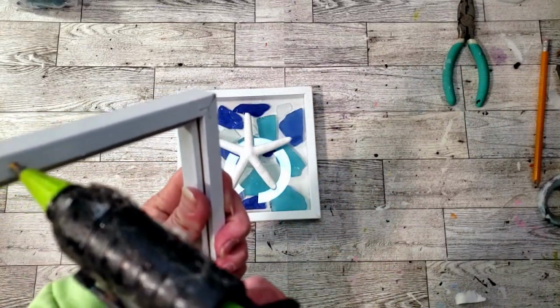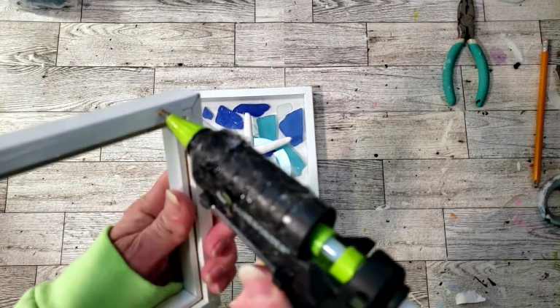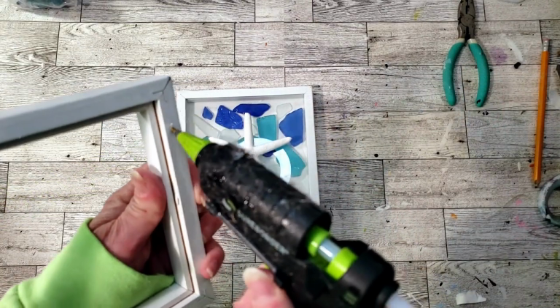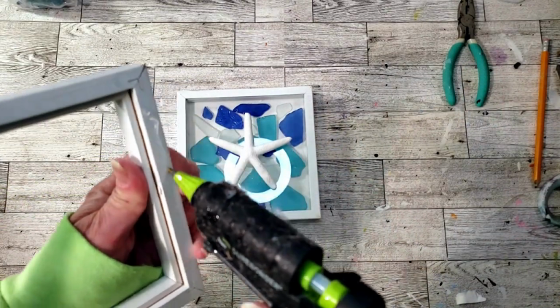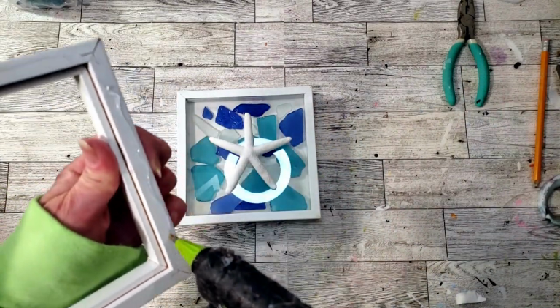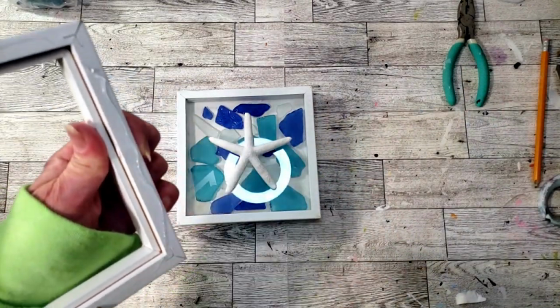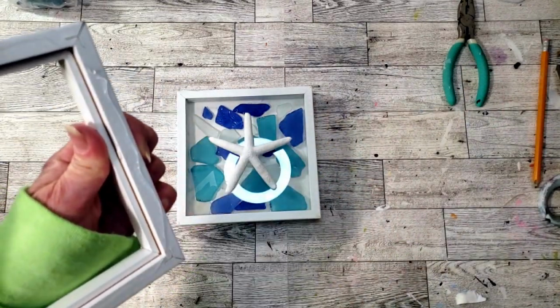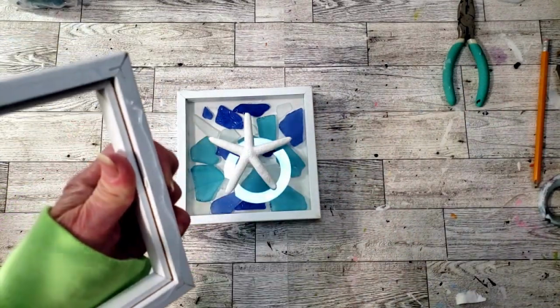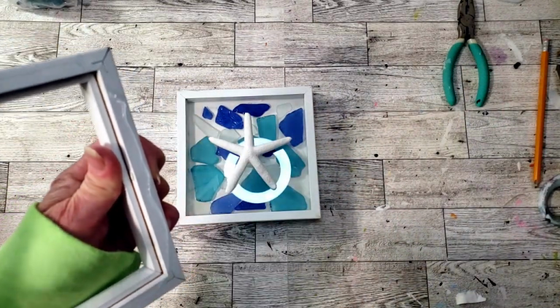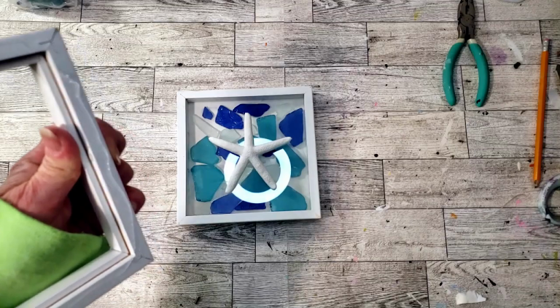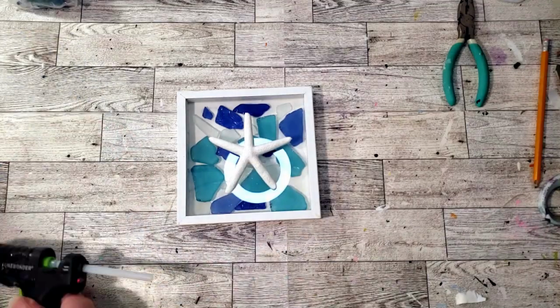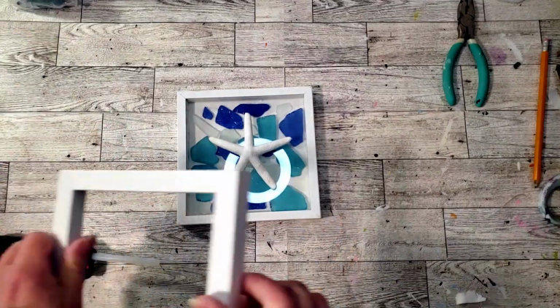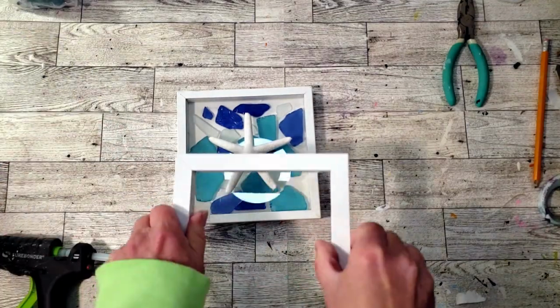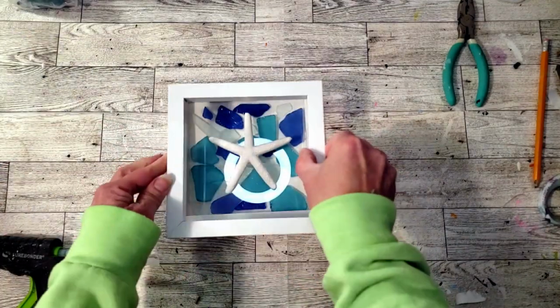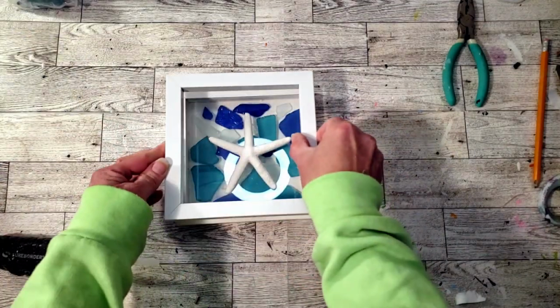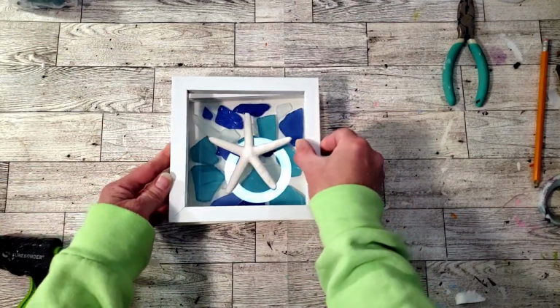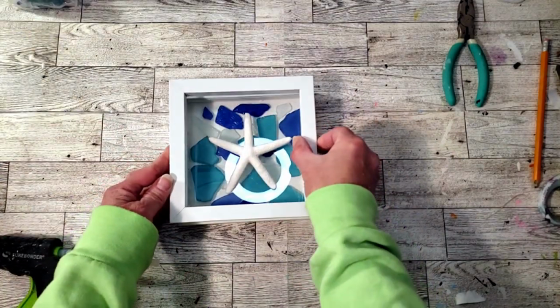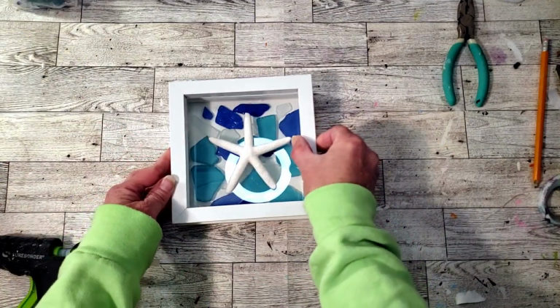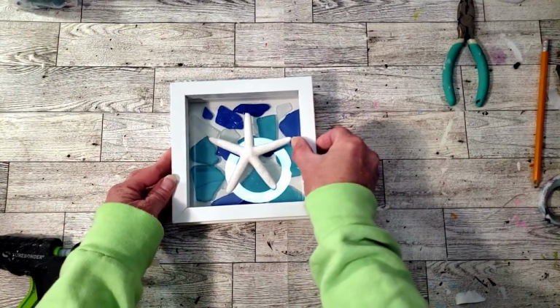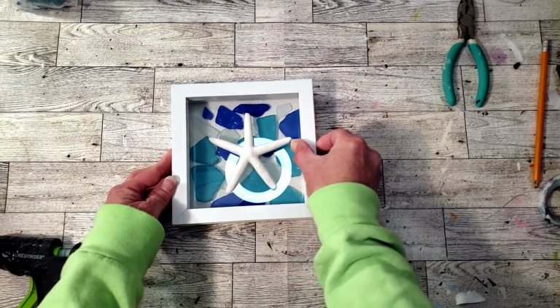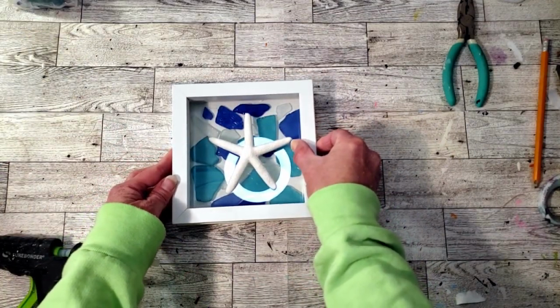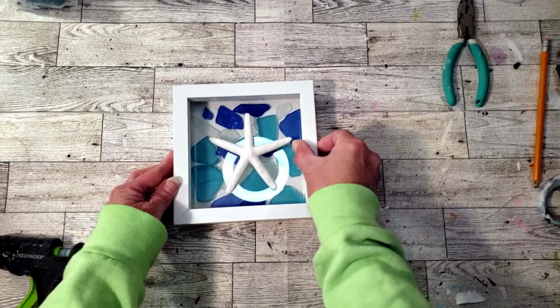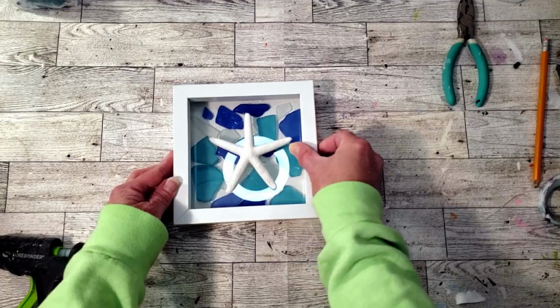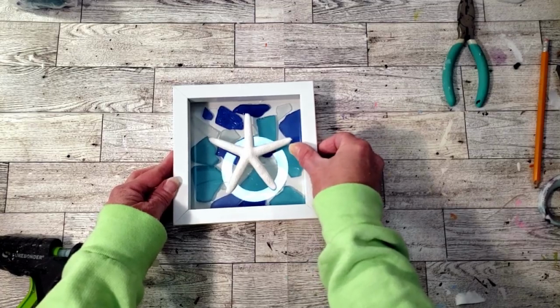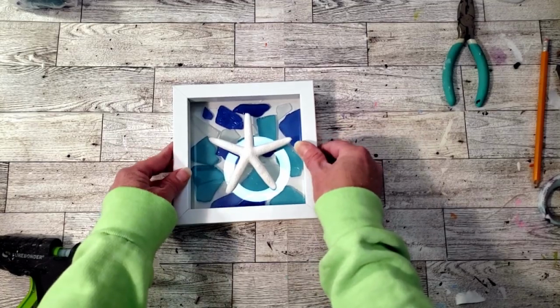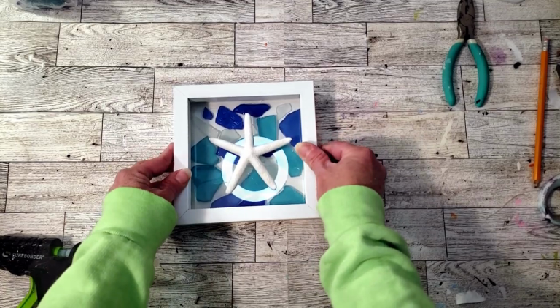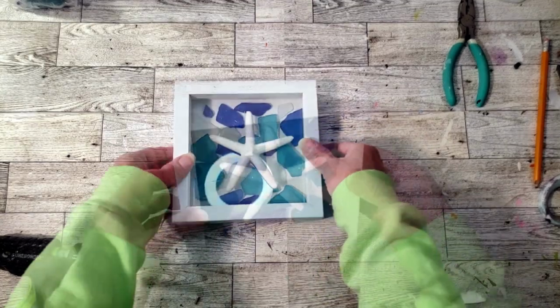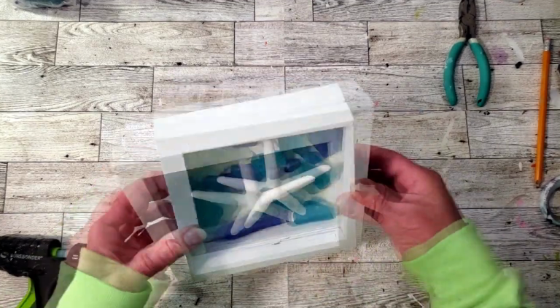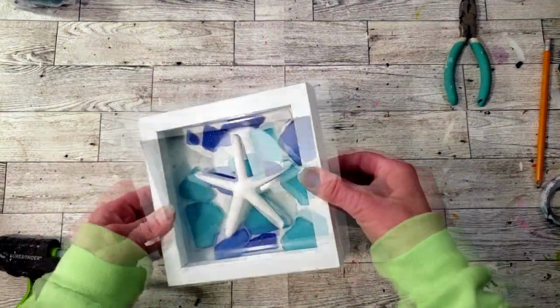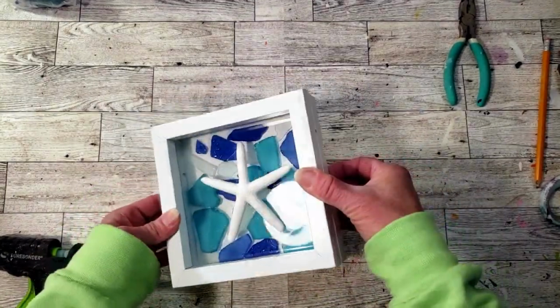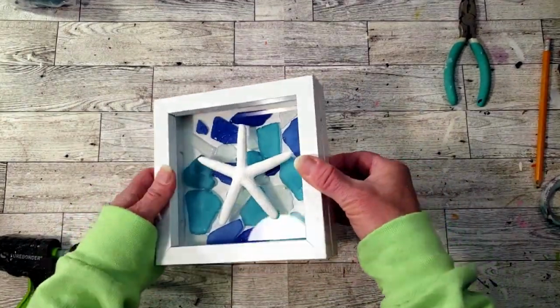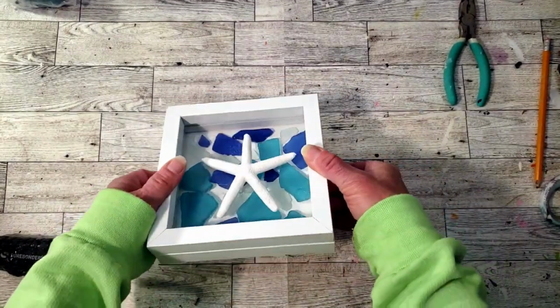Now I'm going to grab that other frame and hot glue it right on top. I wish I had more frames — I would make a couple more and place them on my wall, they're so pretty. A lot of stores carry these but they're very pricey, and we just made this for under five dollars.